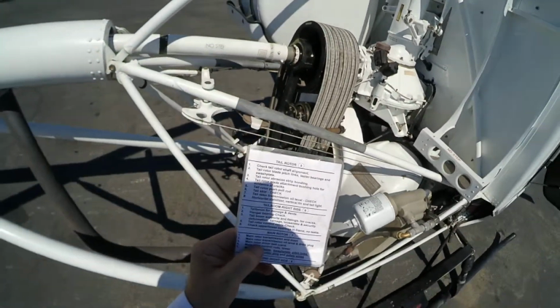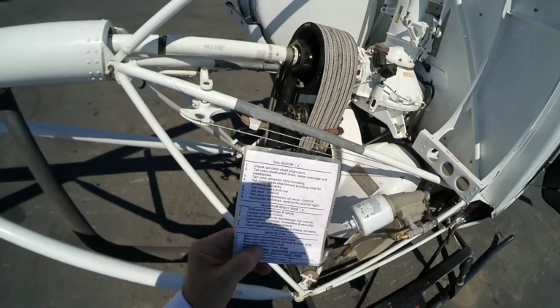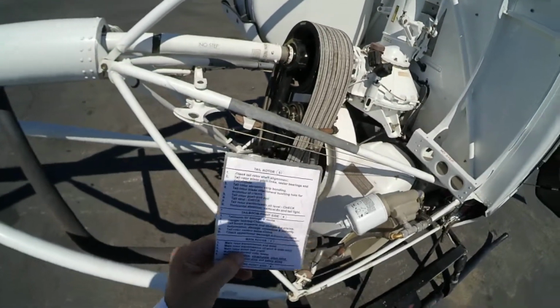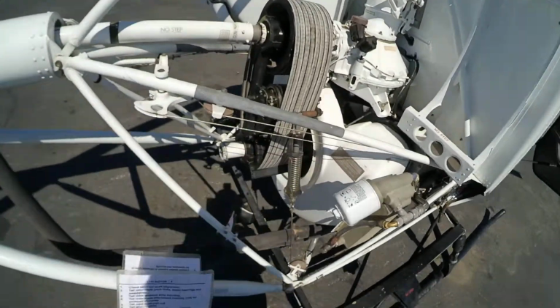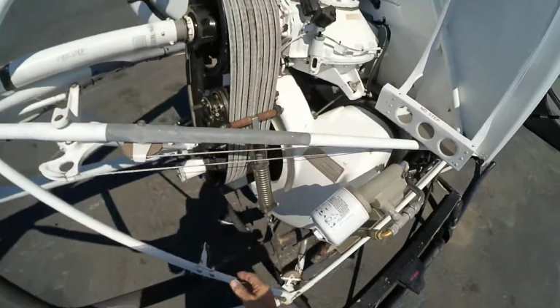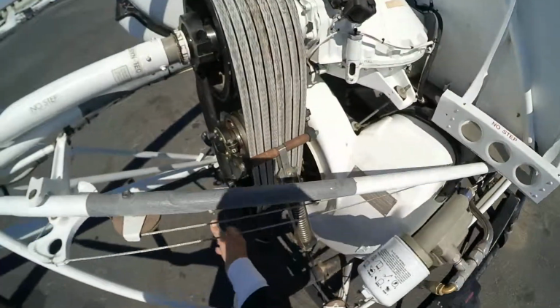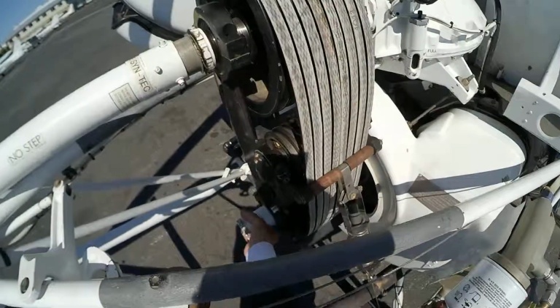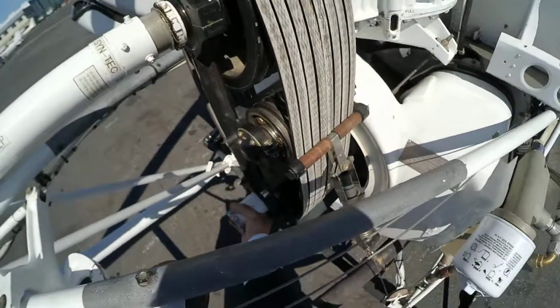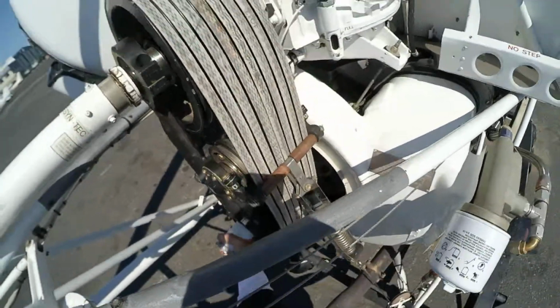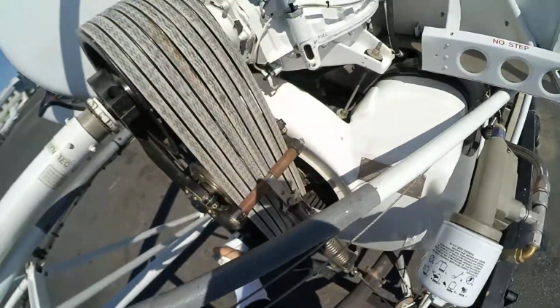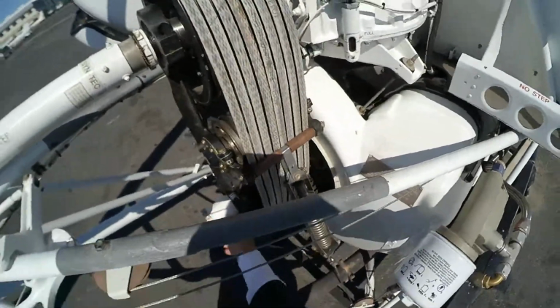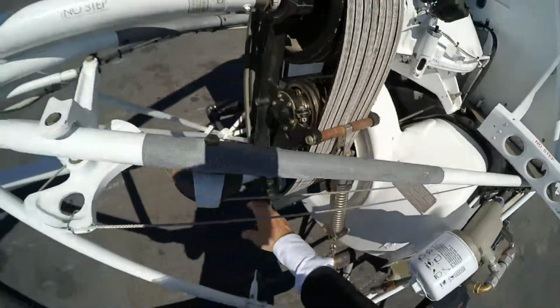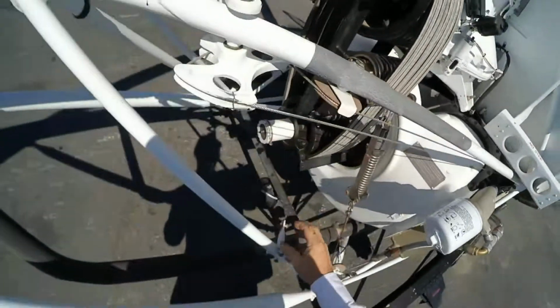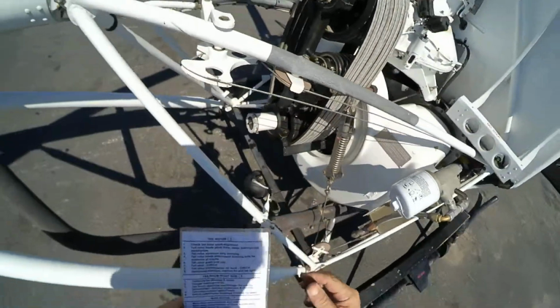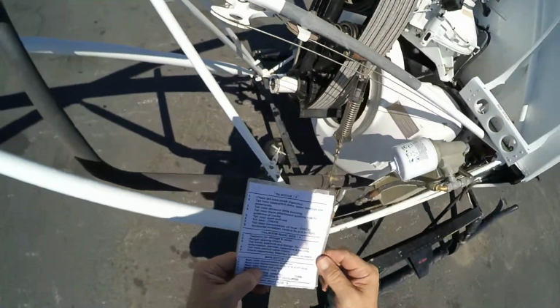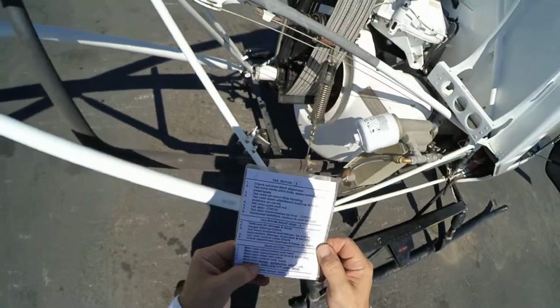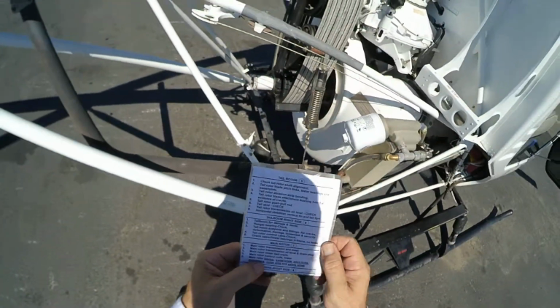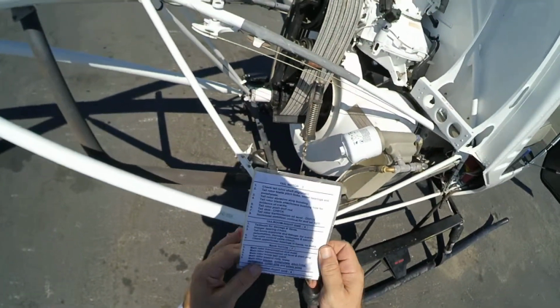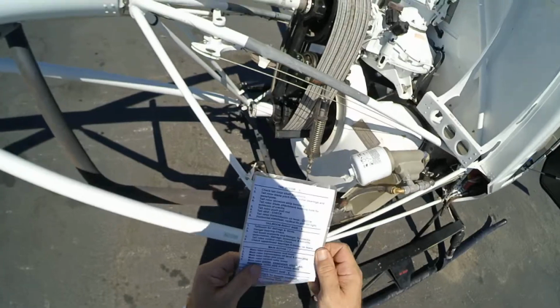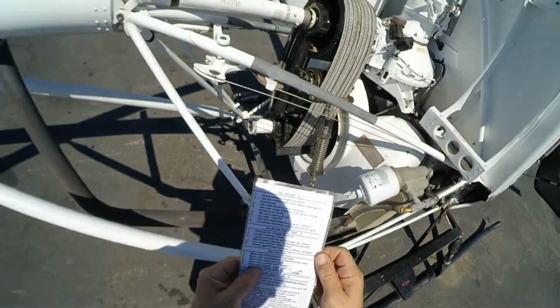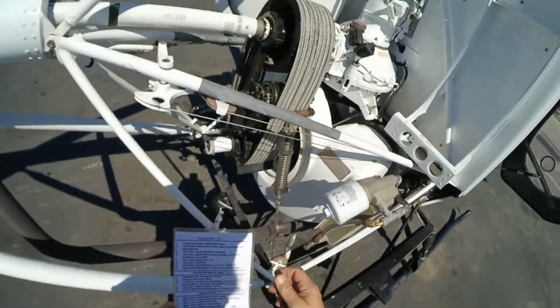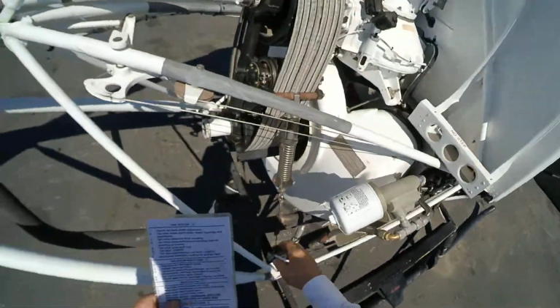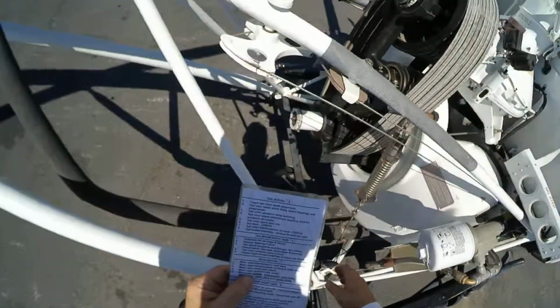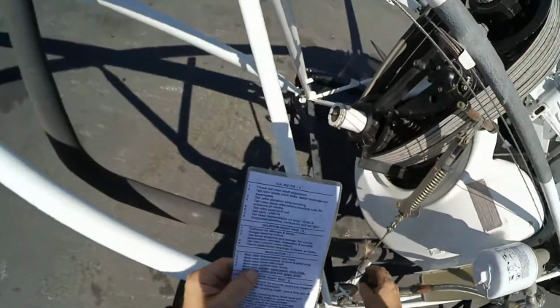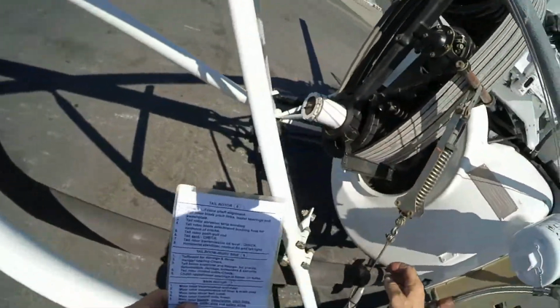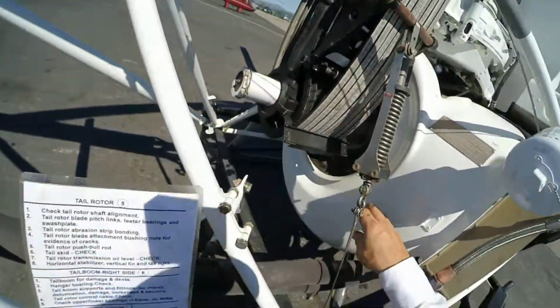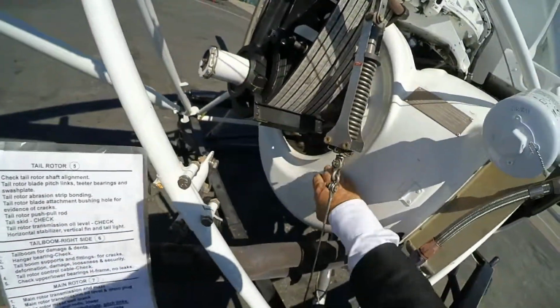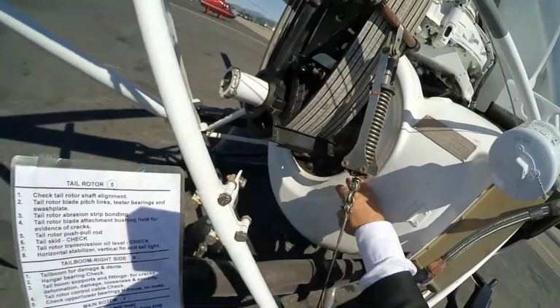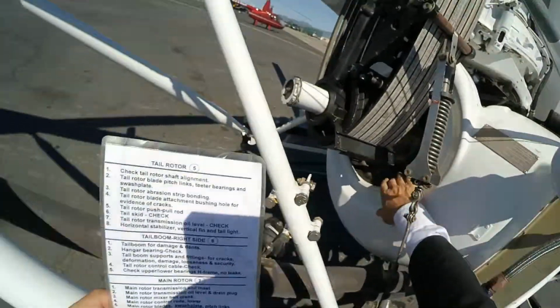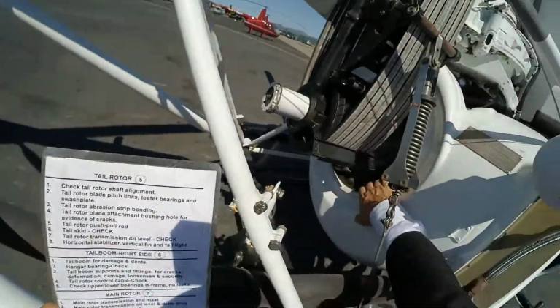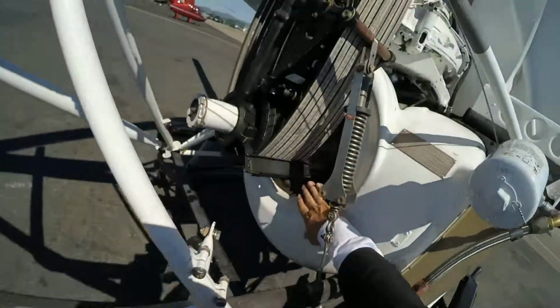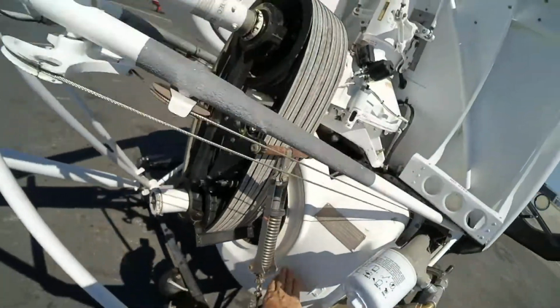Main rotor mixer bell crank — back and forth. Make sure there's no metal-to-metal contact. Inside, this is good. That's good.